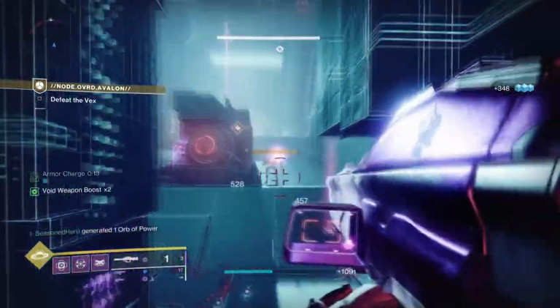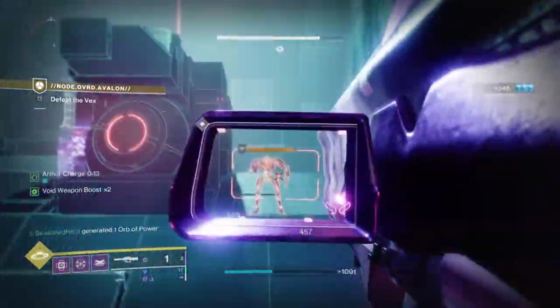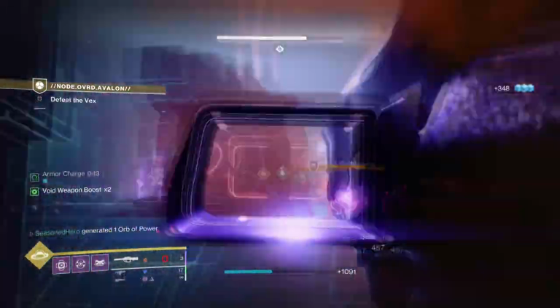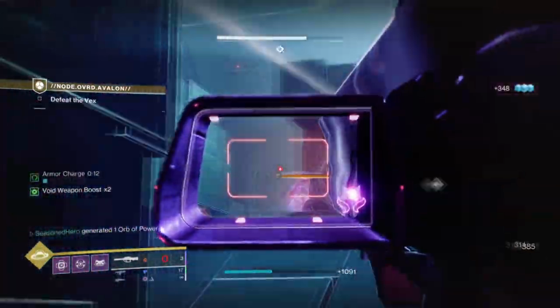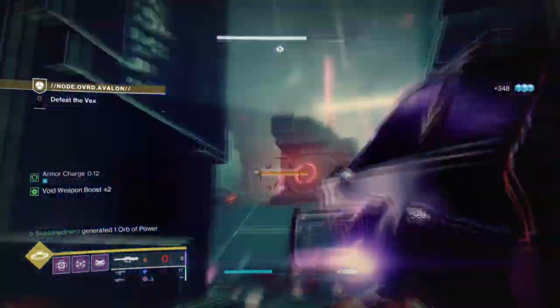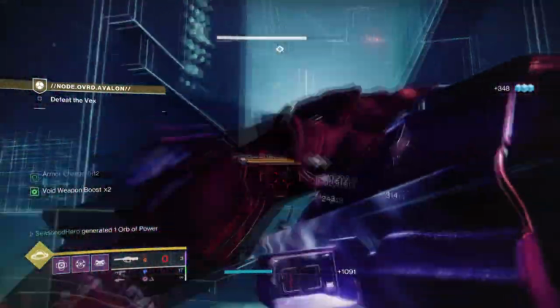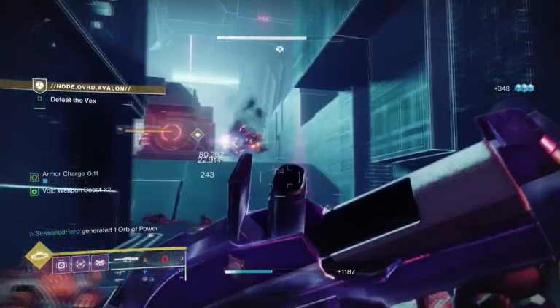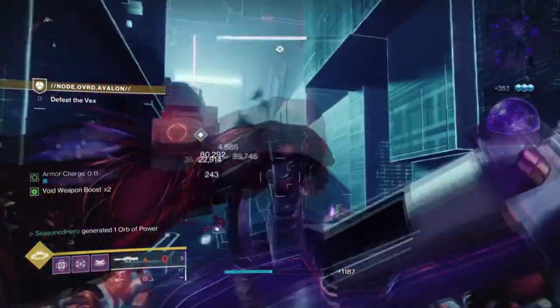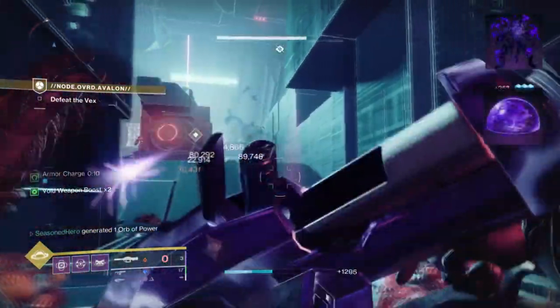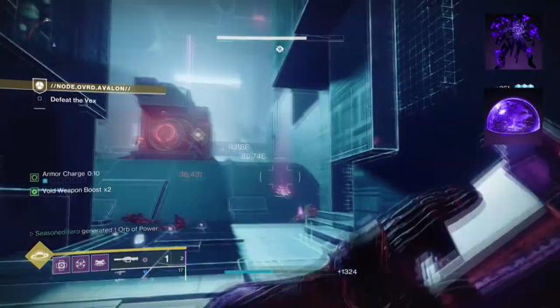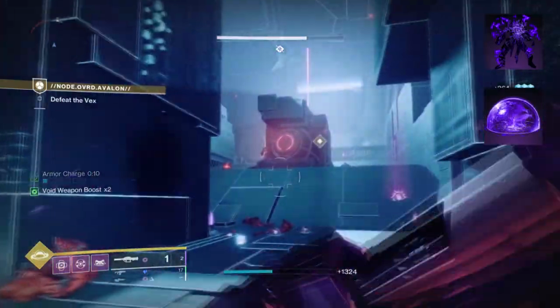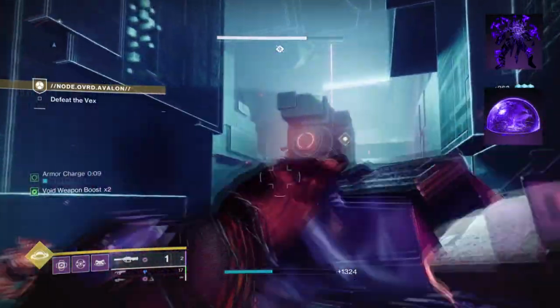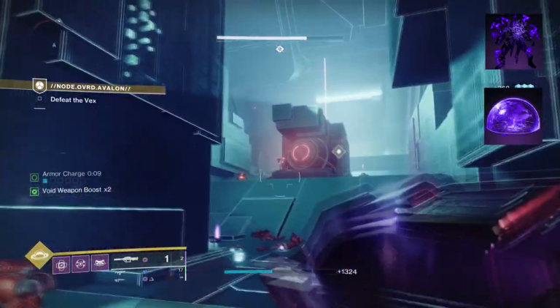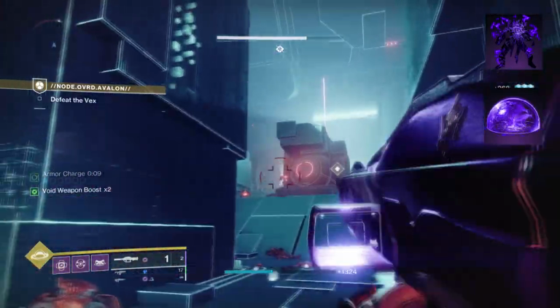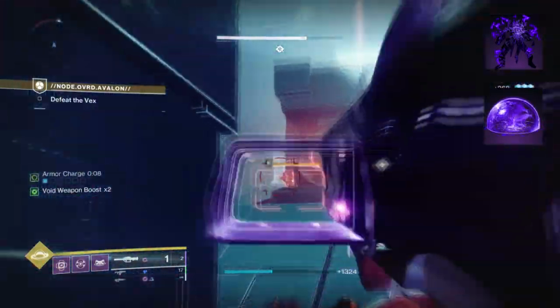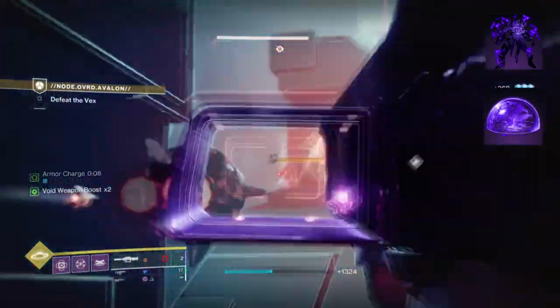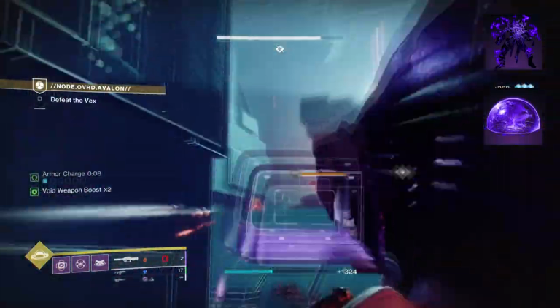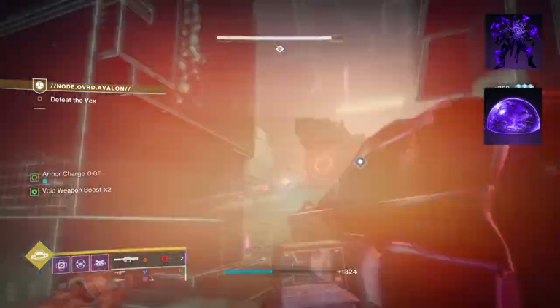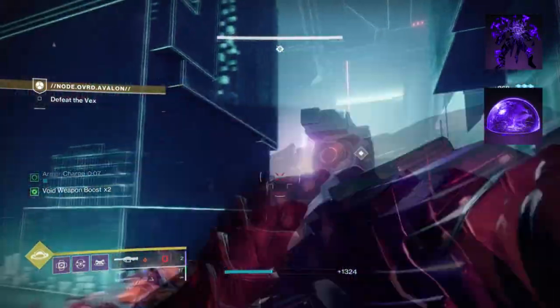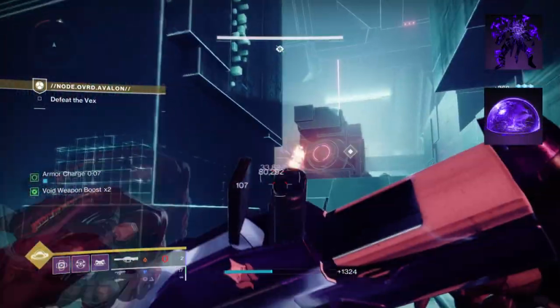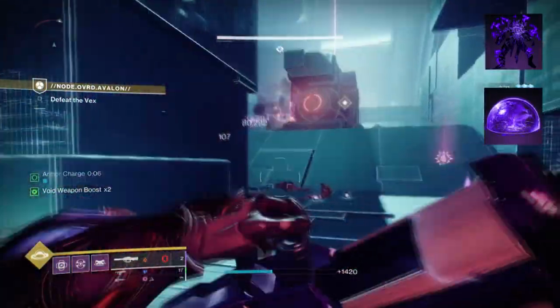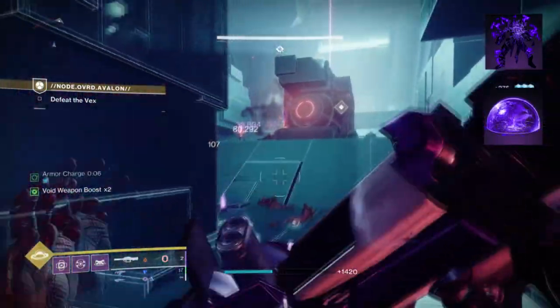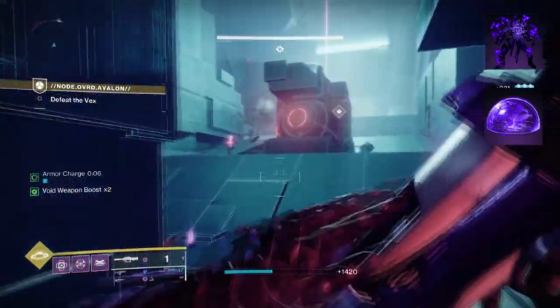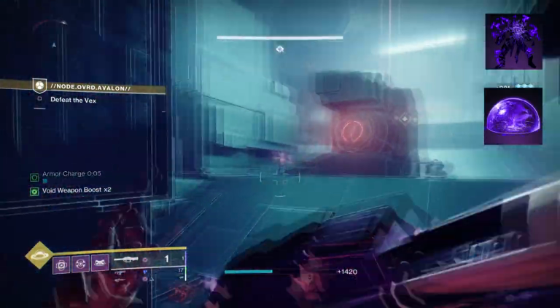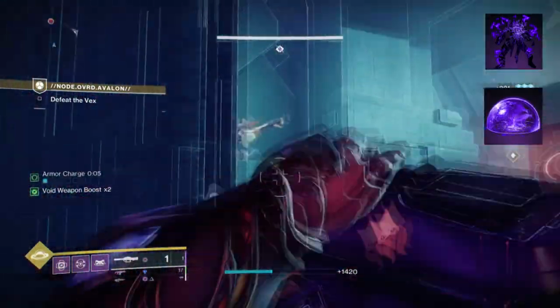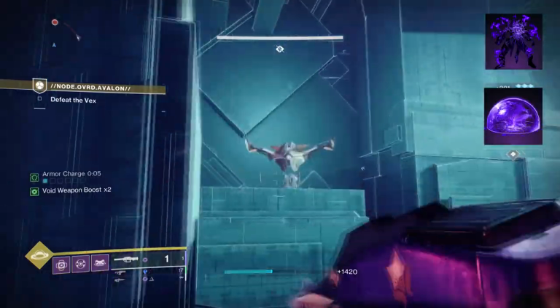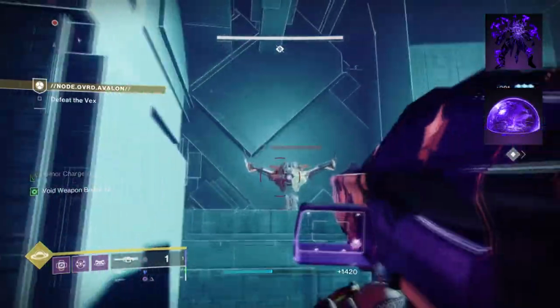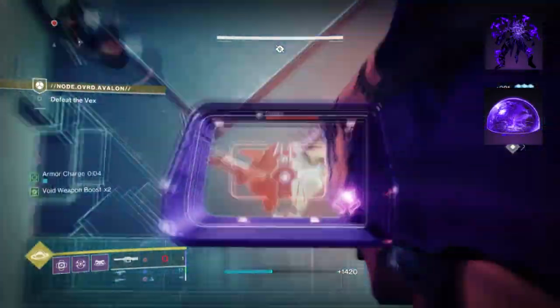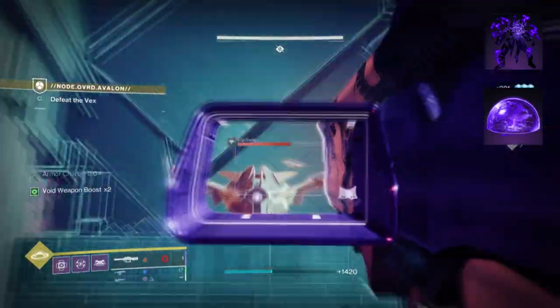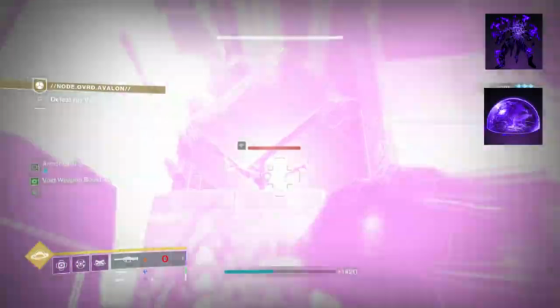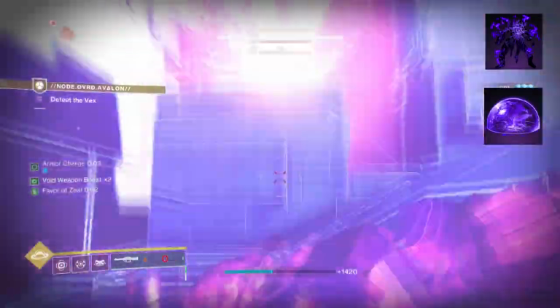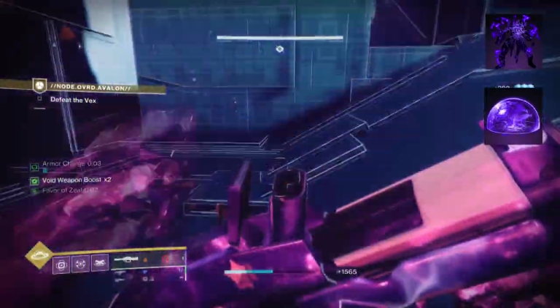To start, you're going to want Controlled Demolition, where void abilities of any type or volatile explosions make the target volatile. Defeating those volatile targets then grants health to you and your allies.